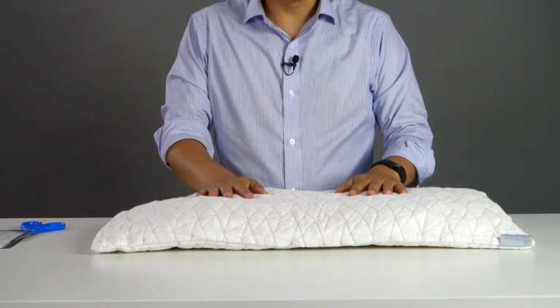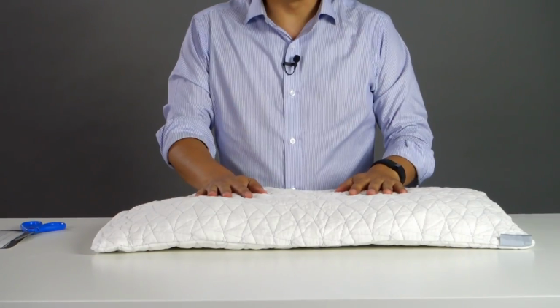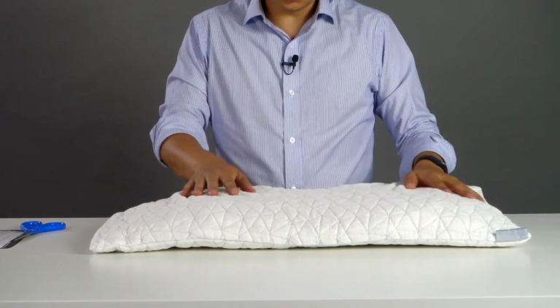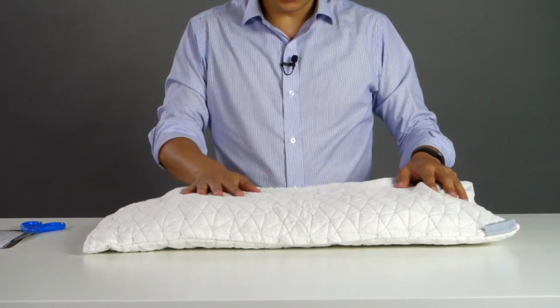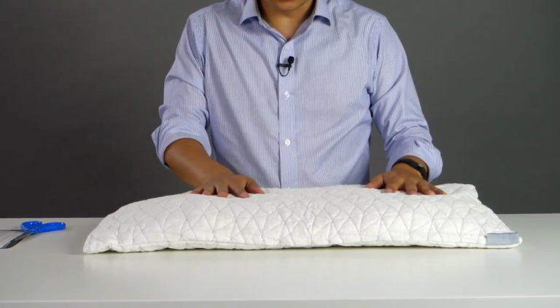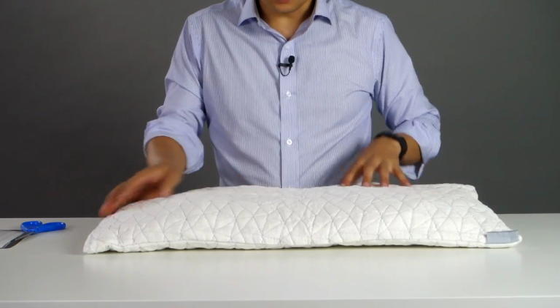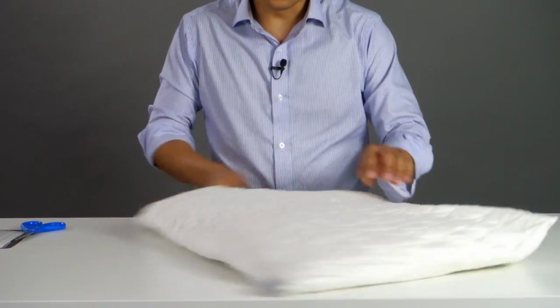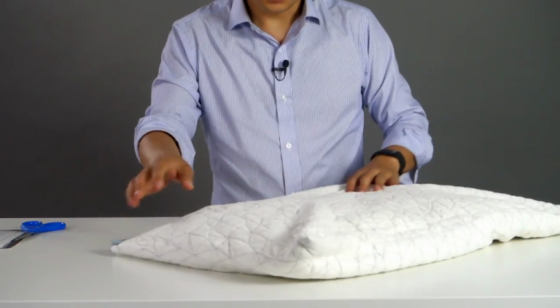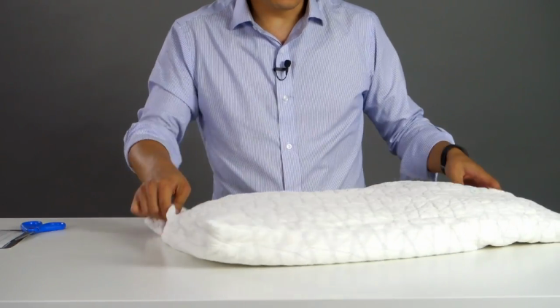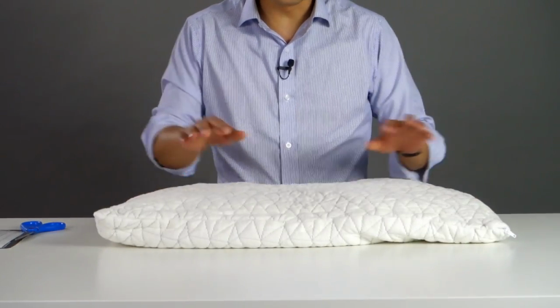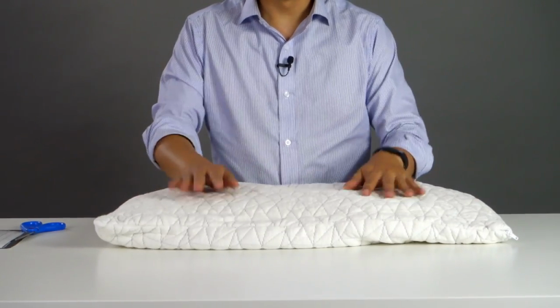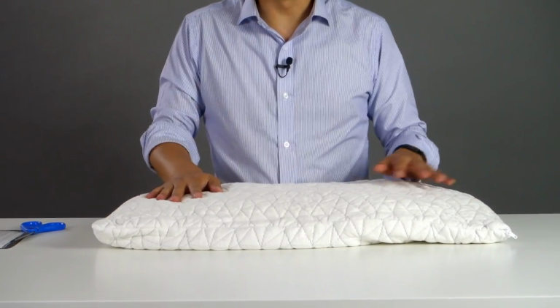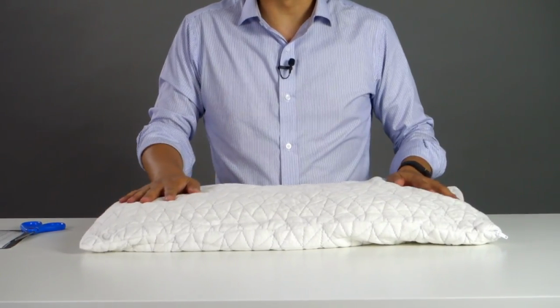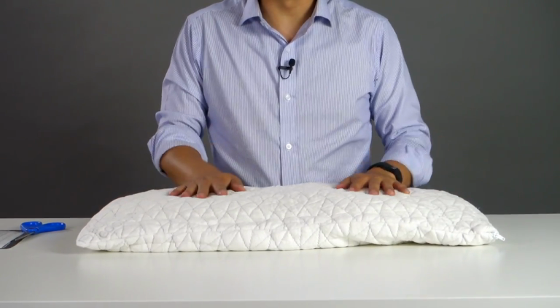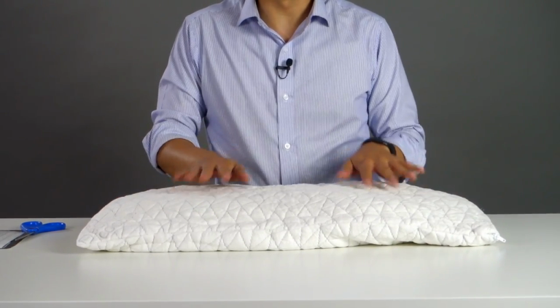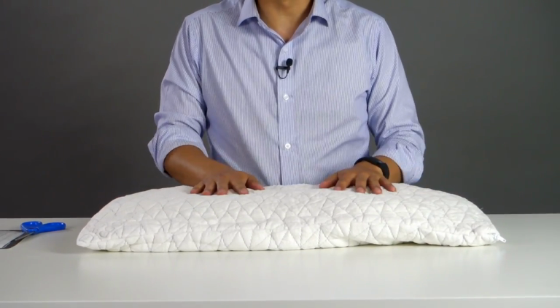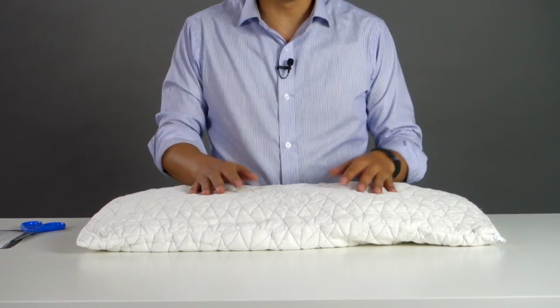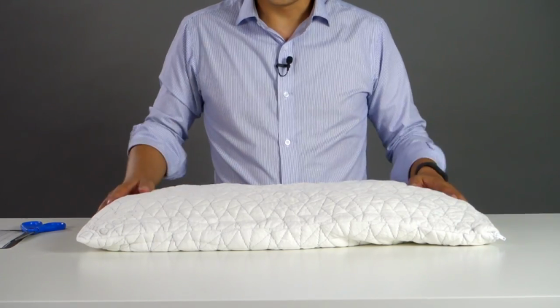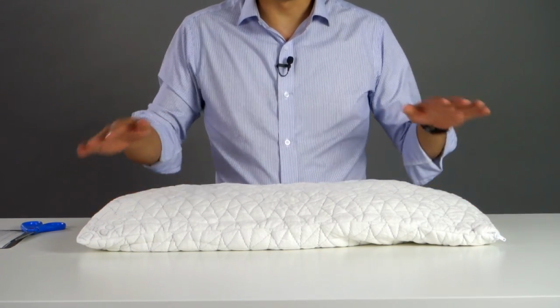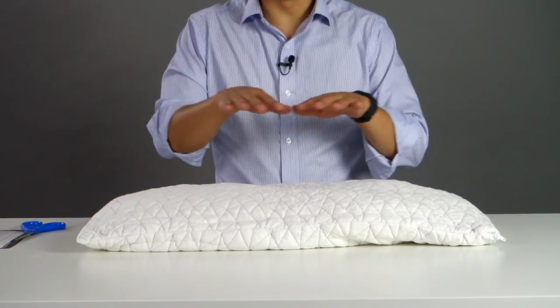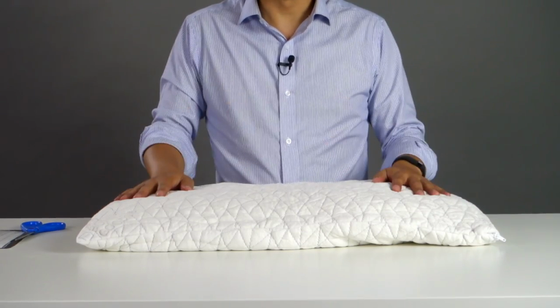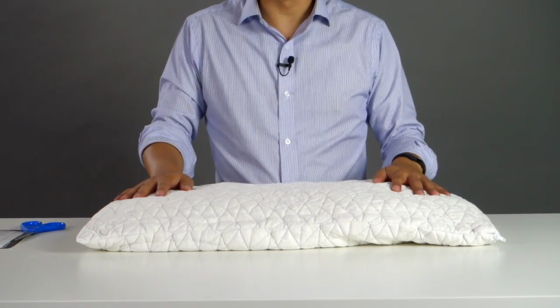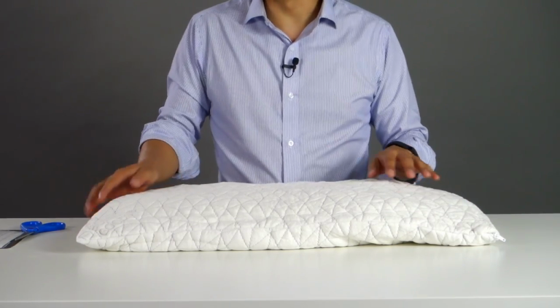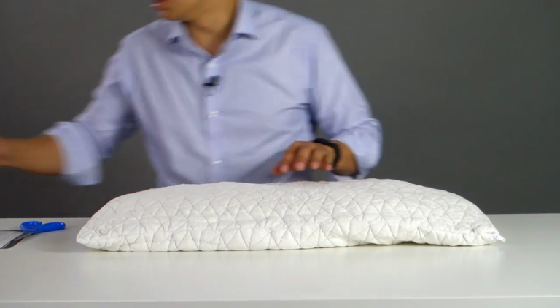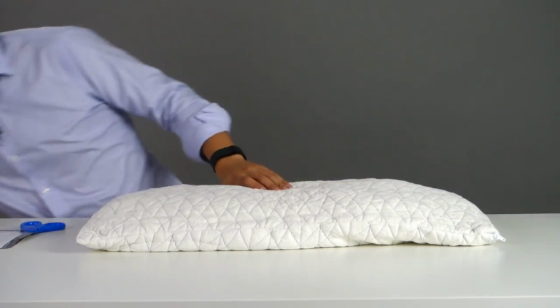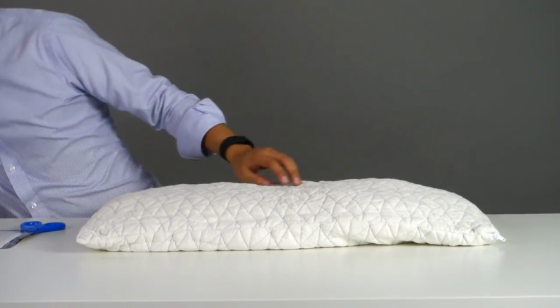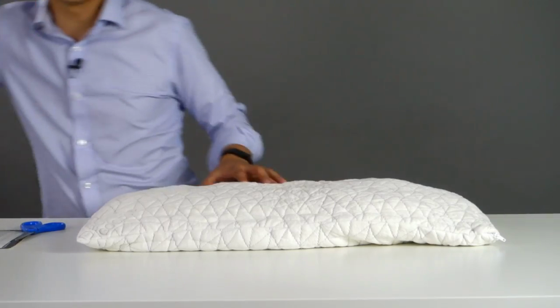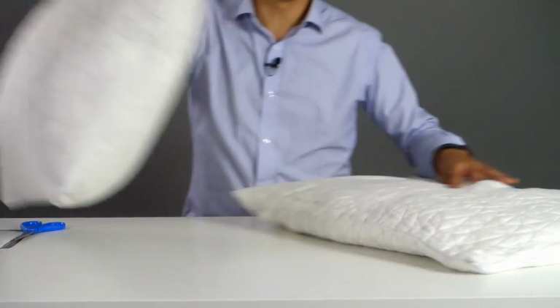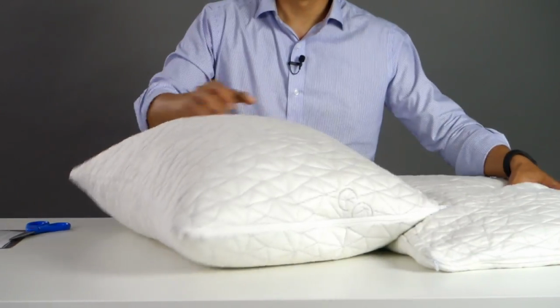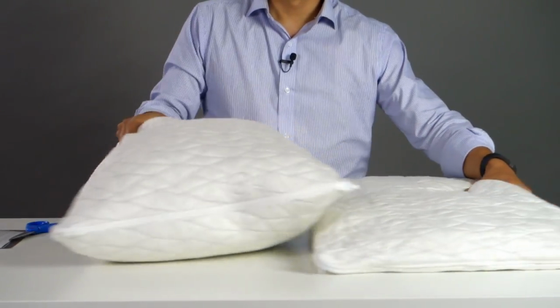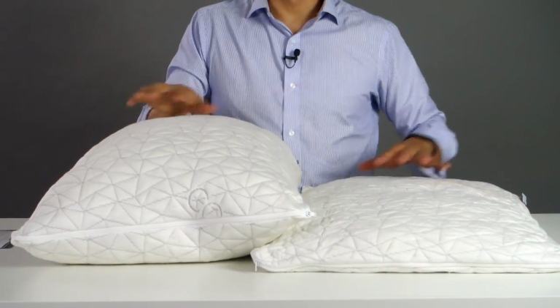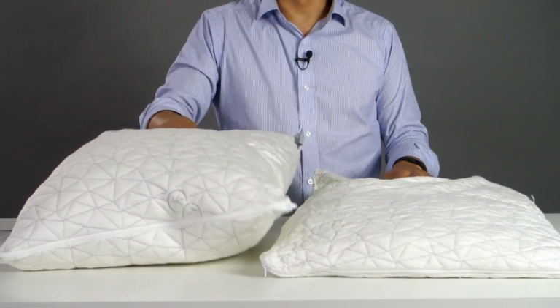Now there are two ways to do this. If you have a dryer at home, you can throw this in the dryer on low for about 10 minutes and it's going to poof up to a brand new pillow. I'll show you what it should look like — as you can see right here.